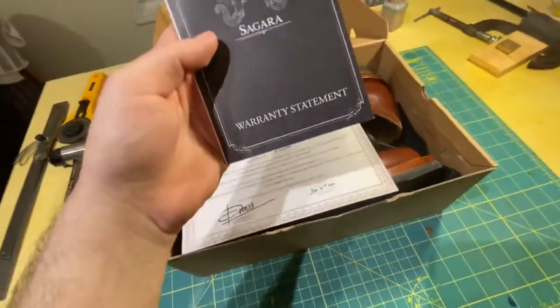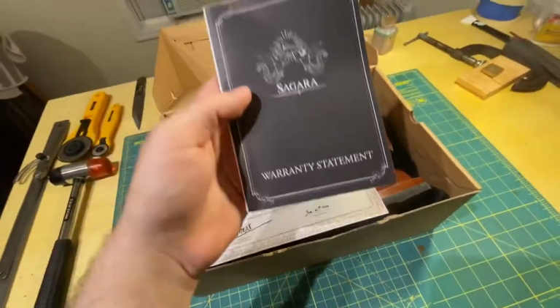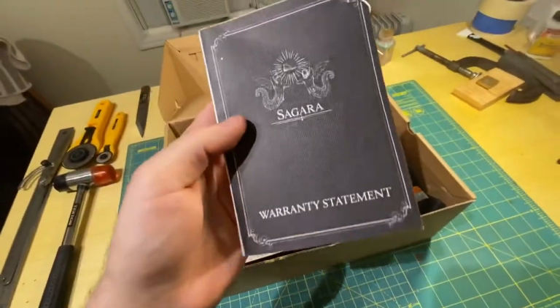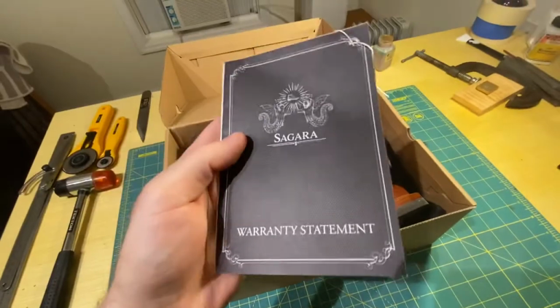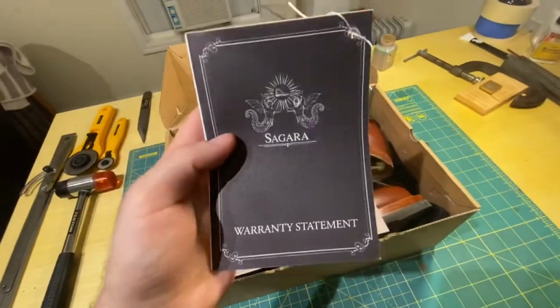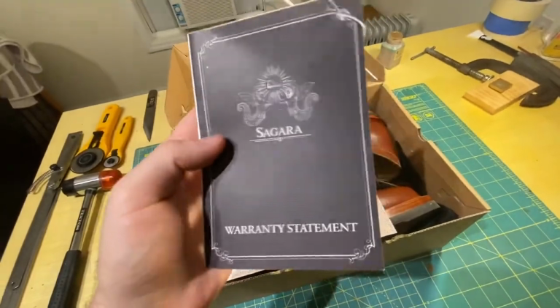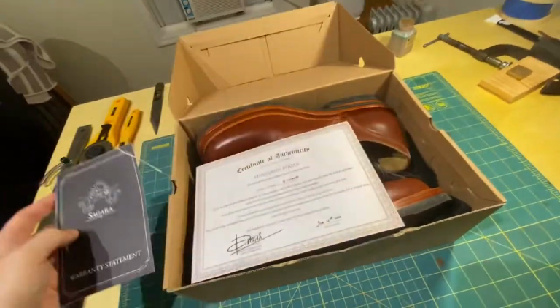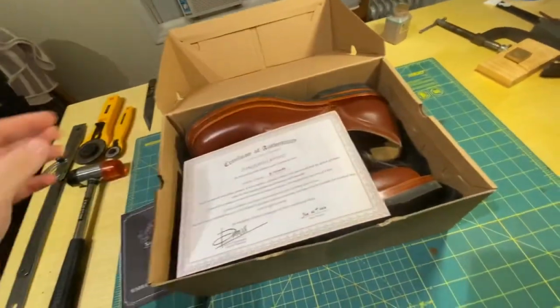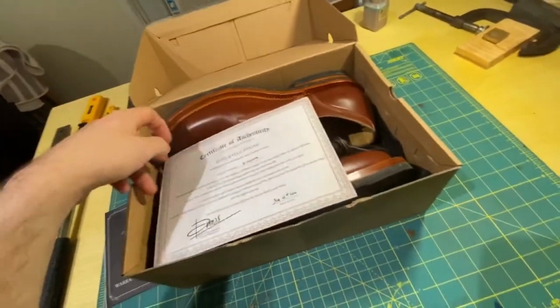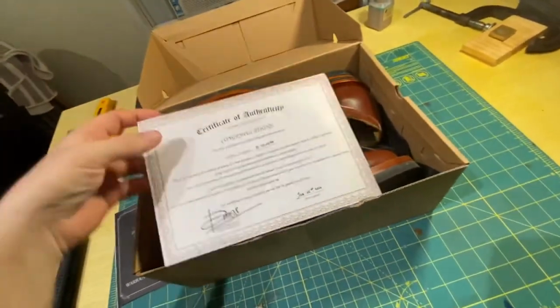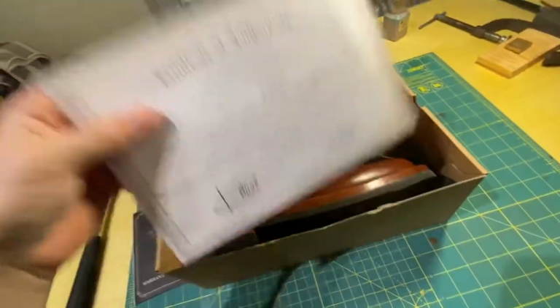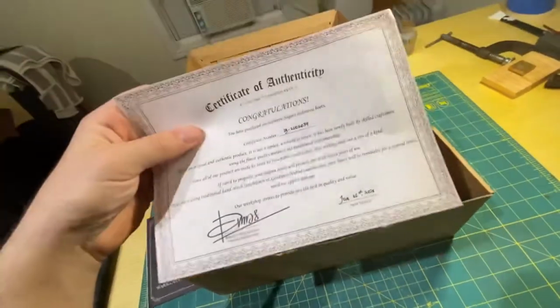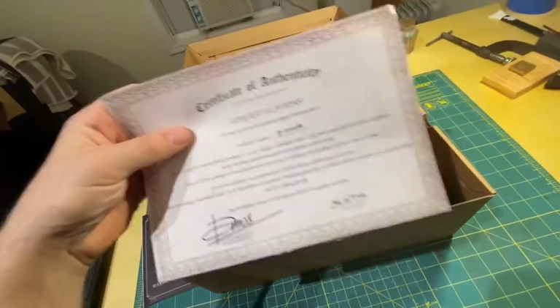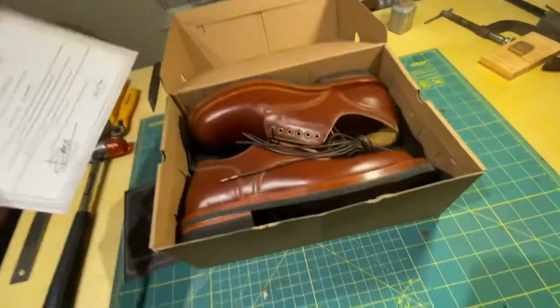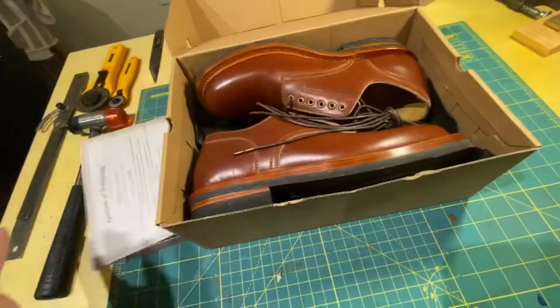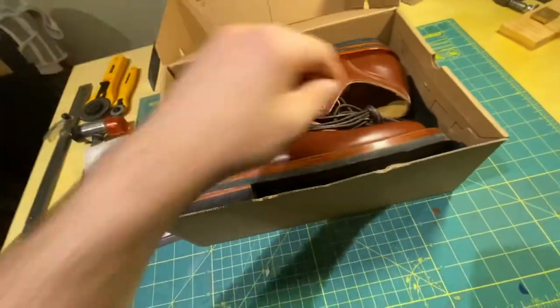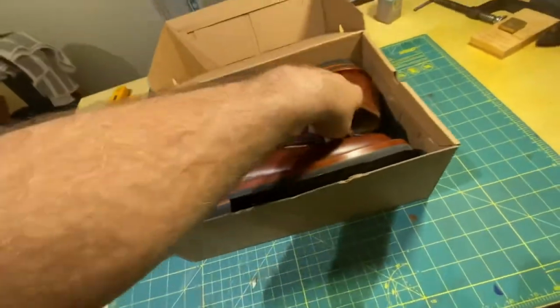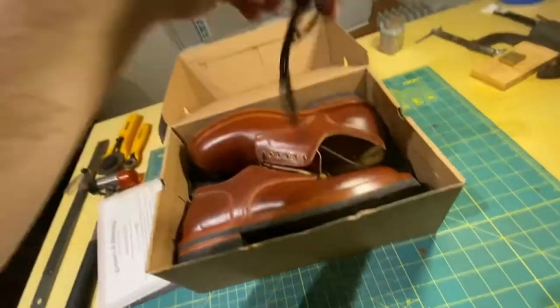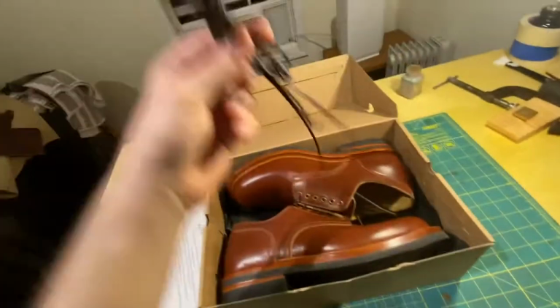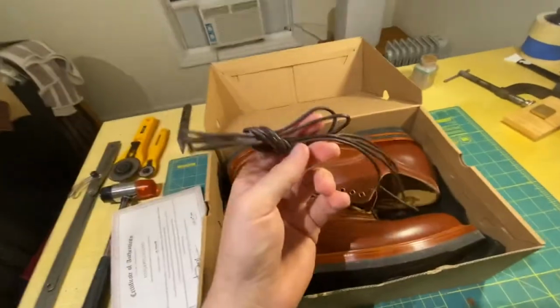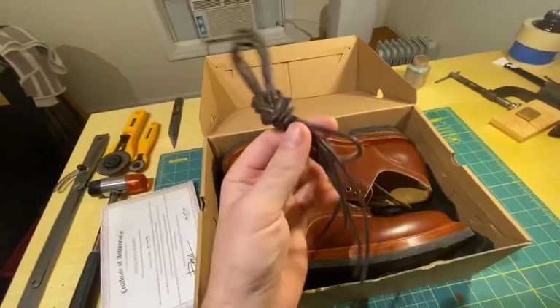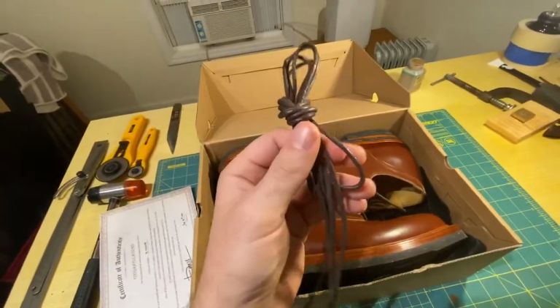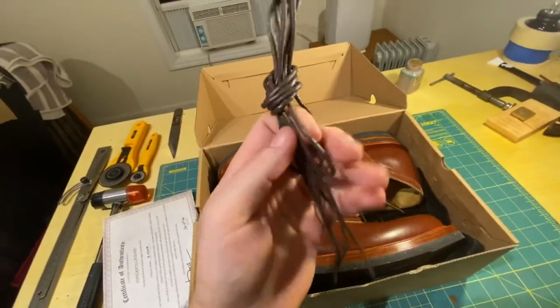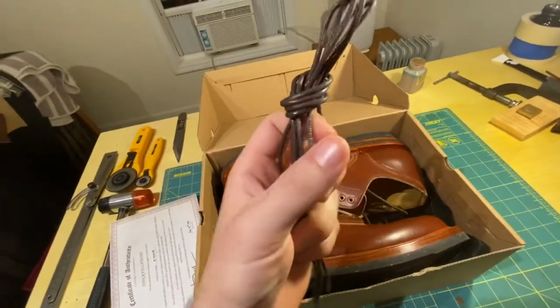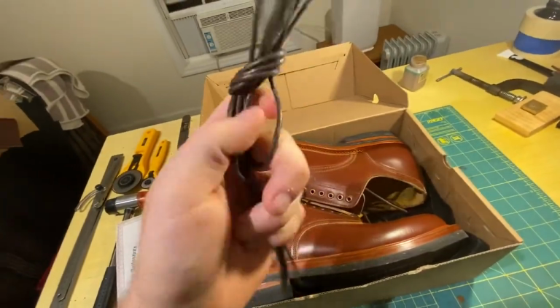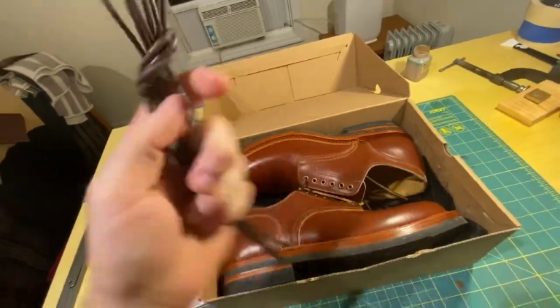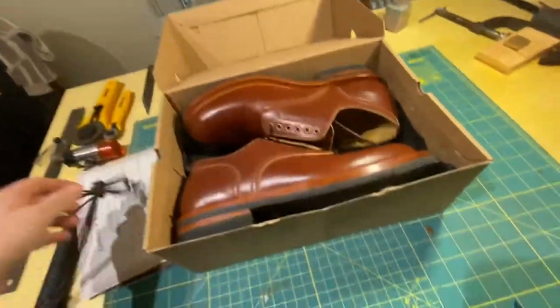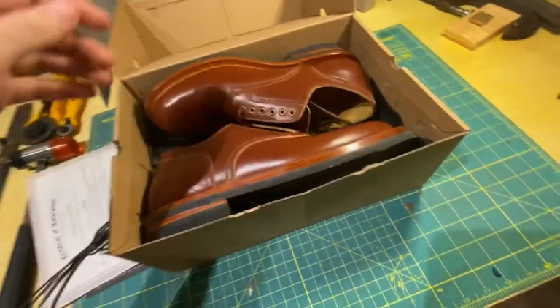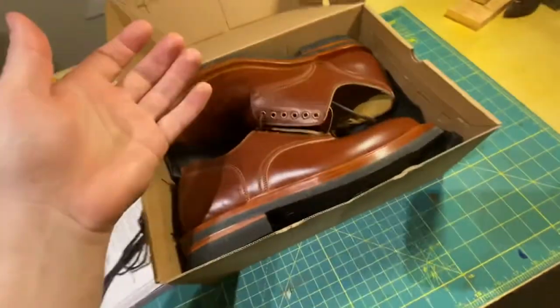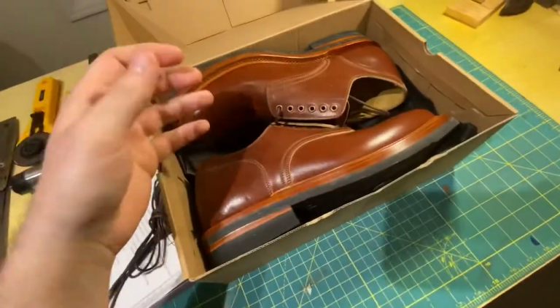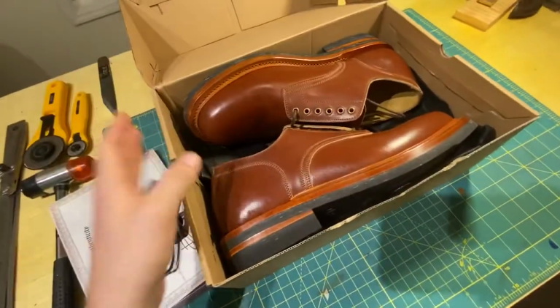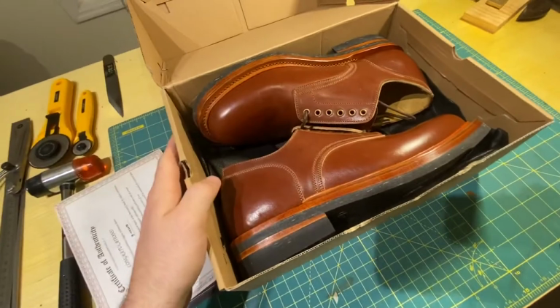We have your standard warranty statement, certificate, and a spare pair of shoelaces. And here's what you all care about.